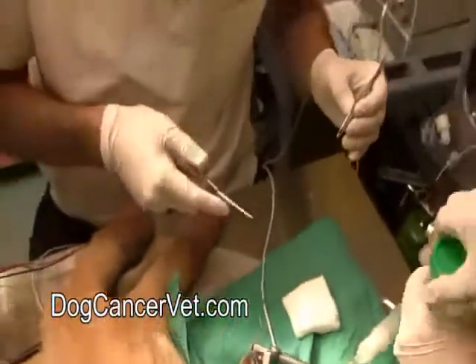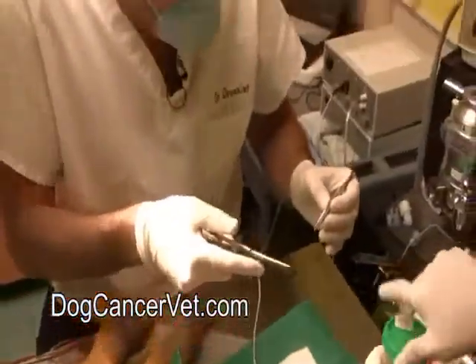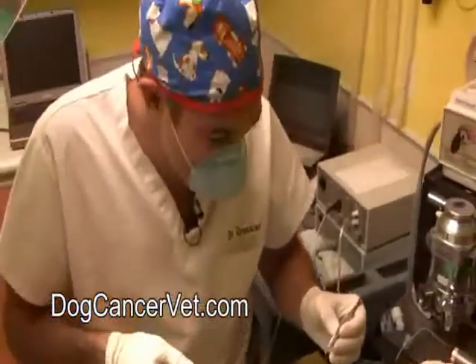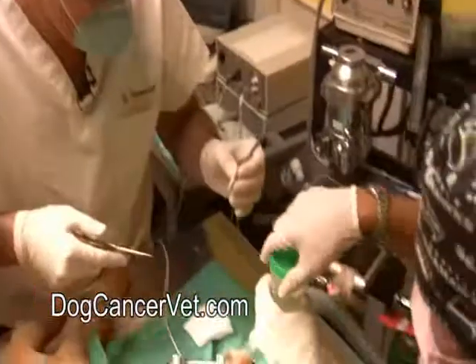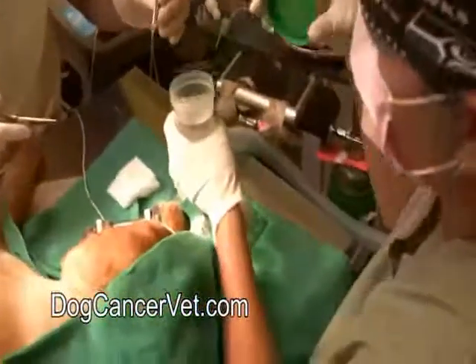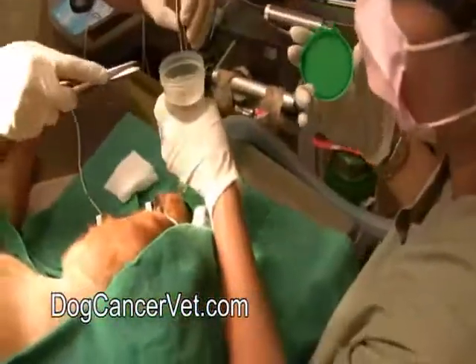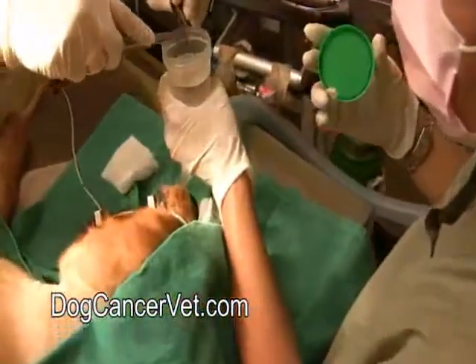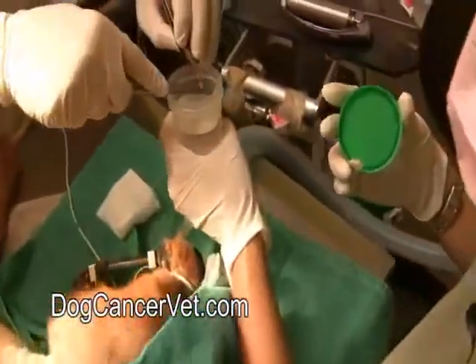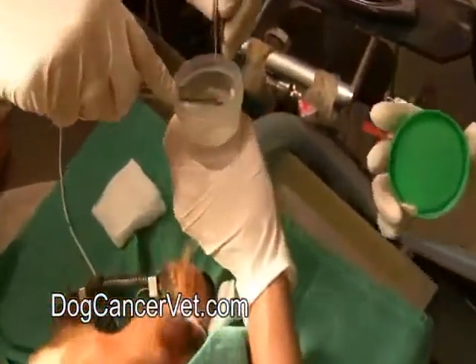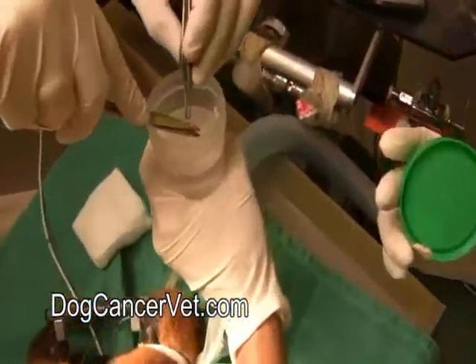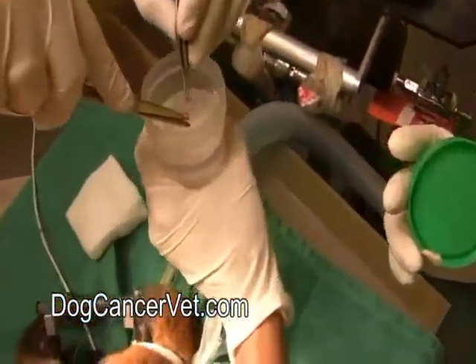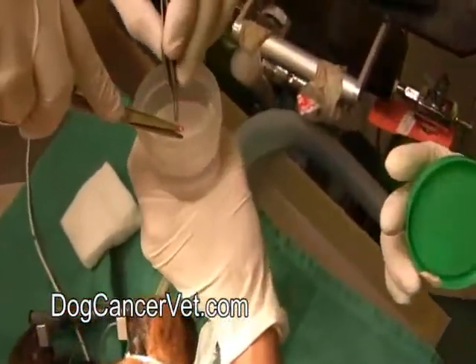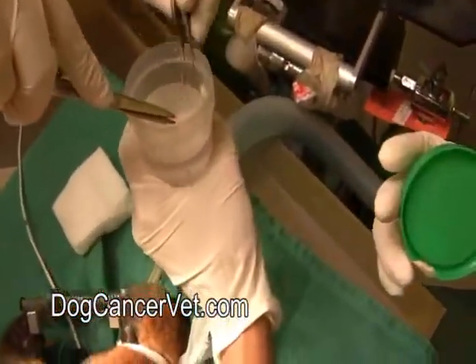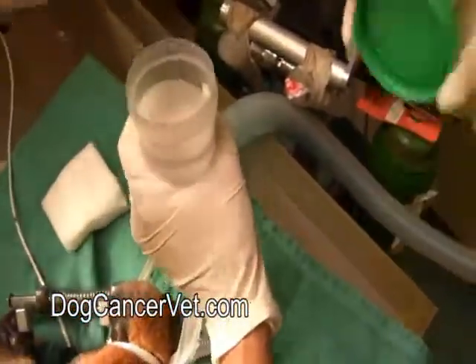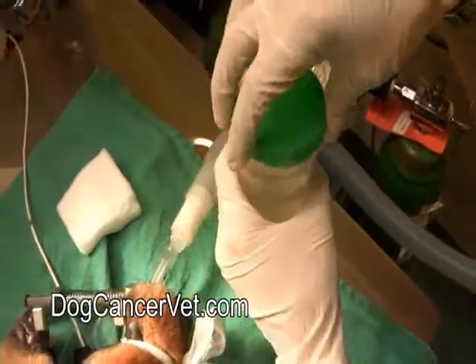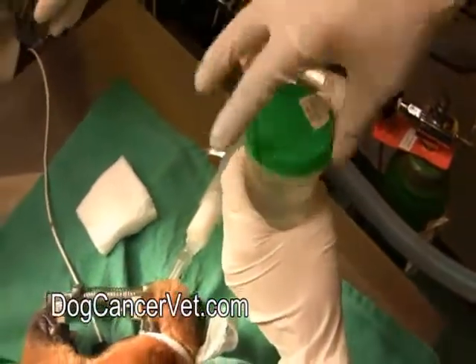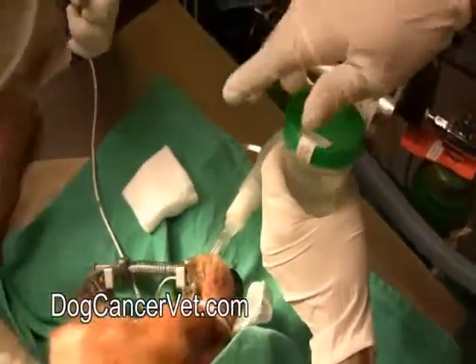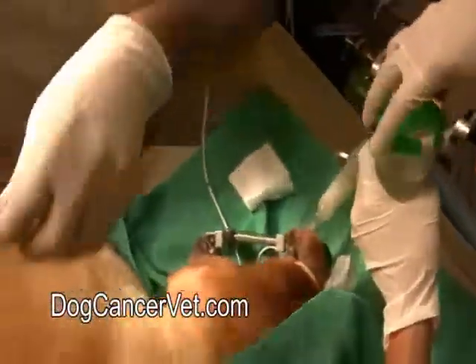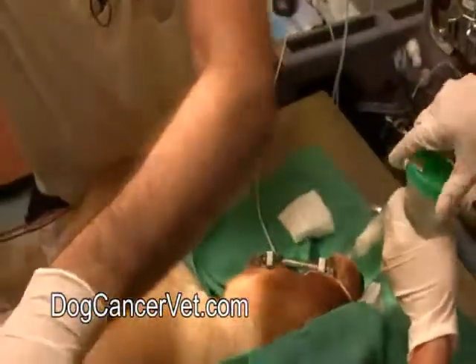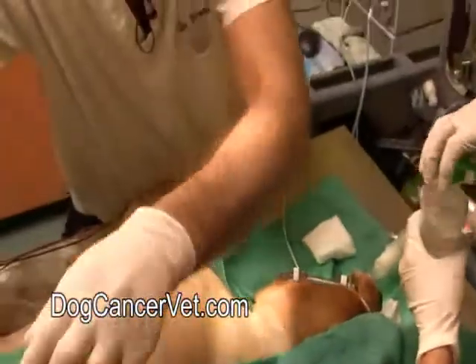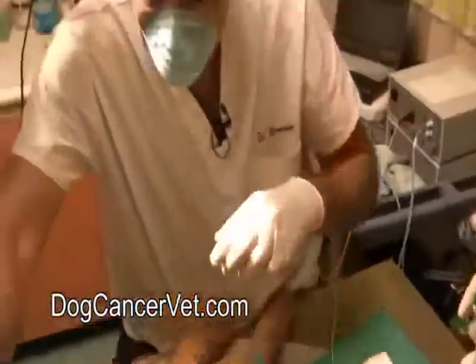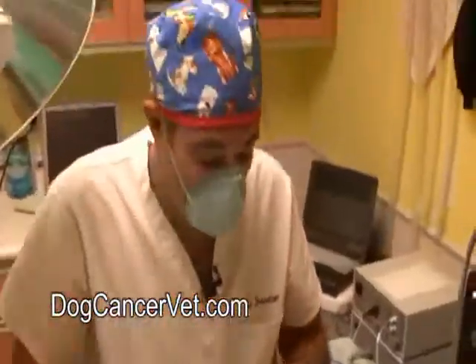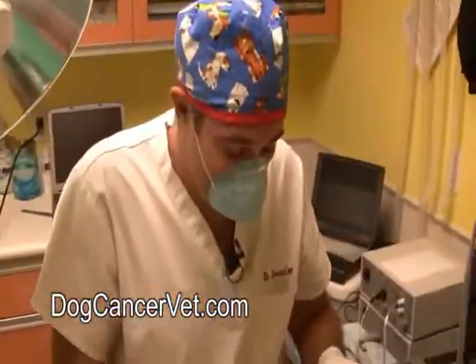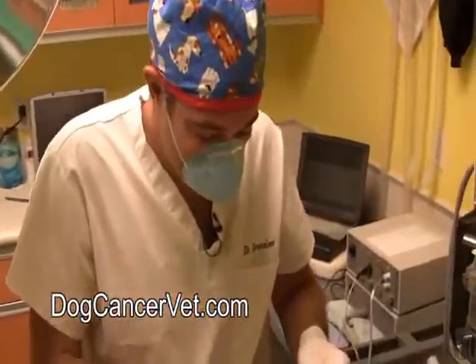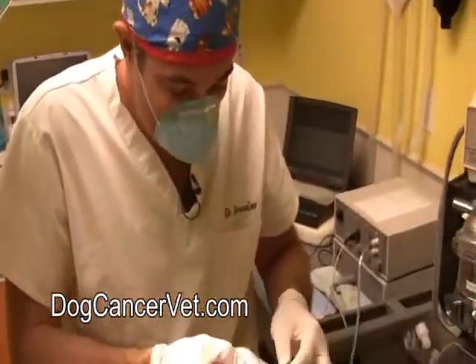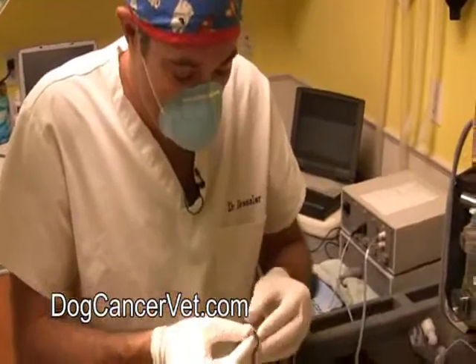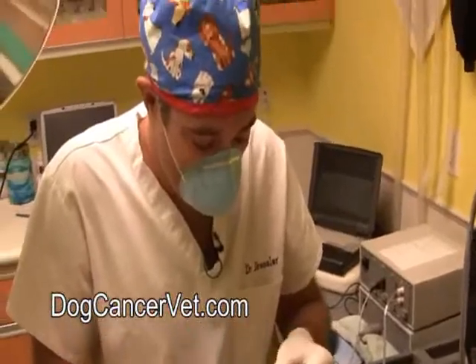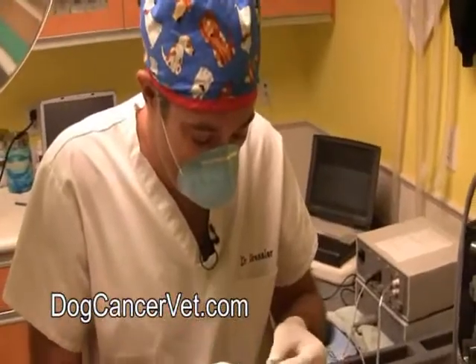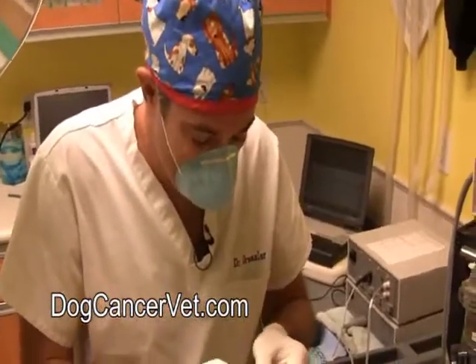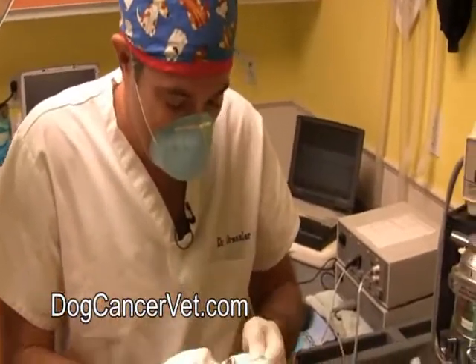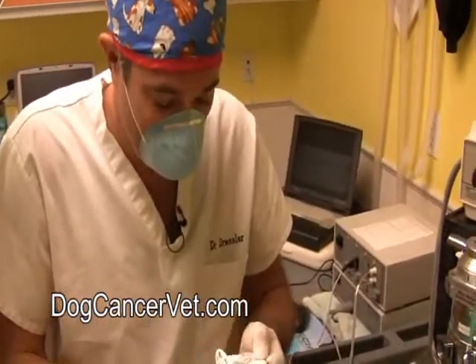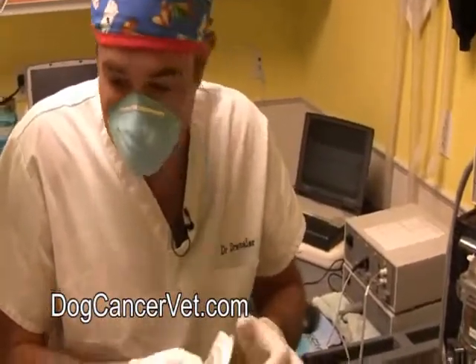It's going to go right in this formalin - this is a preservative. That way it doesn't break down when it's in the FedEx package over to the lab. Now what we're going to do is simply put a stitch in so that we can close that area up and it doesn't get infected.